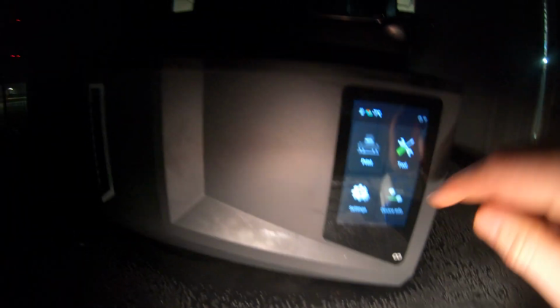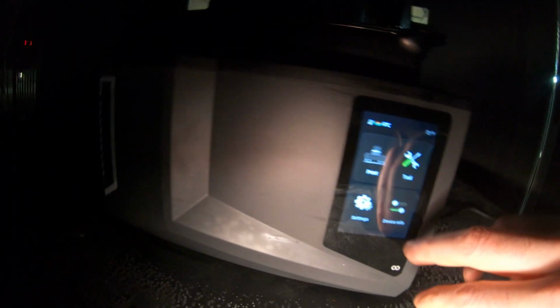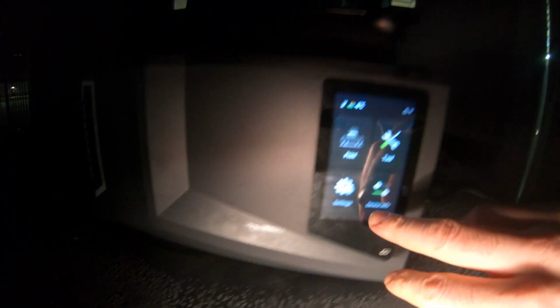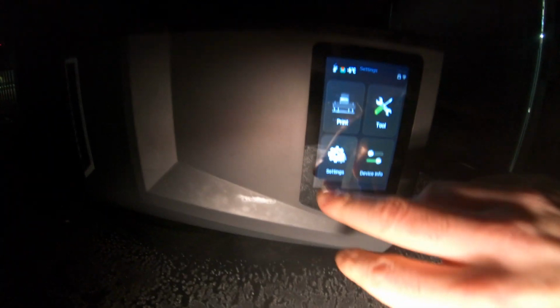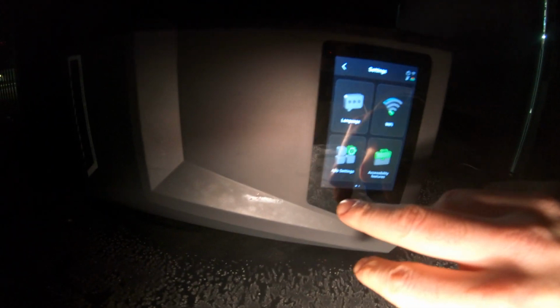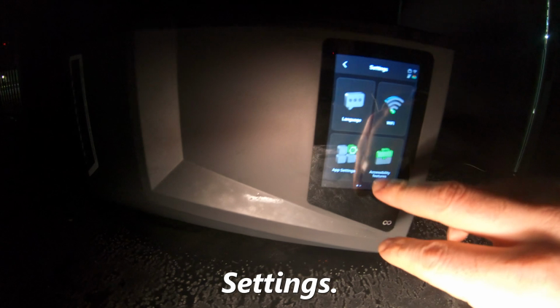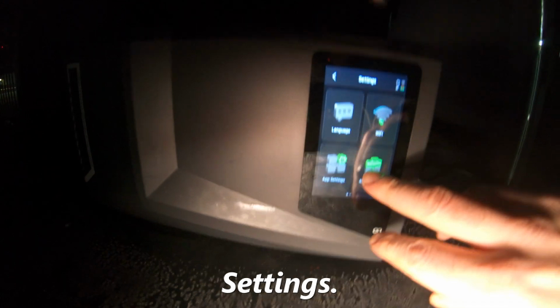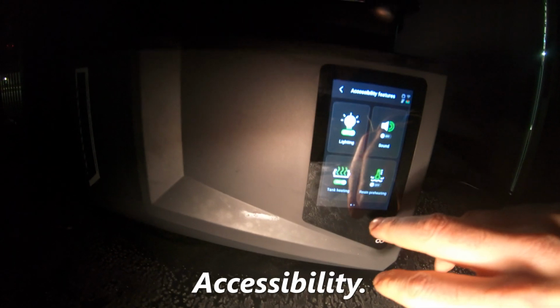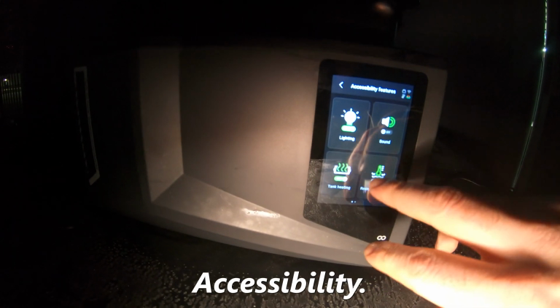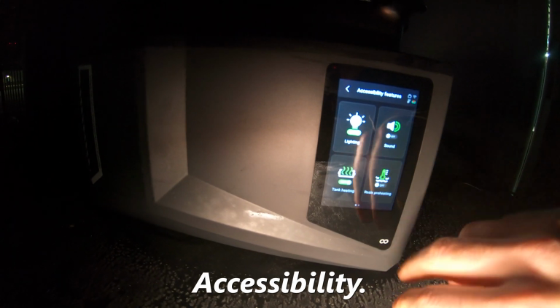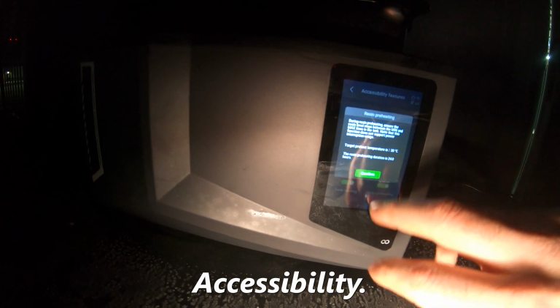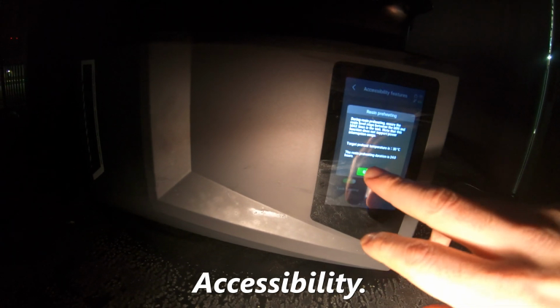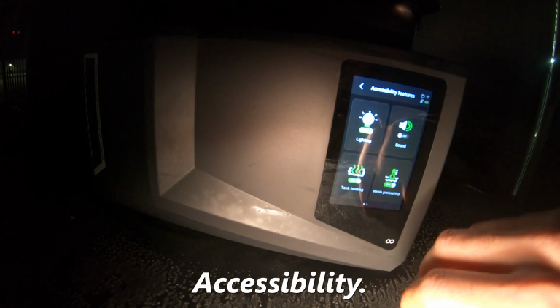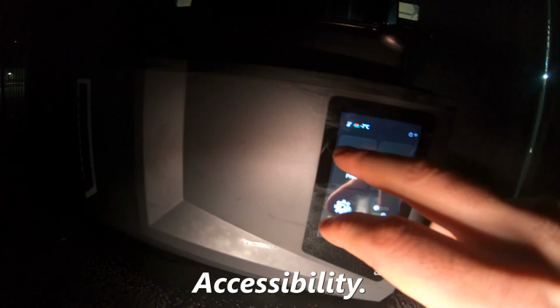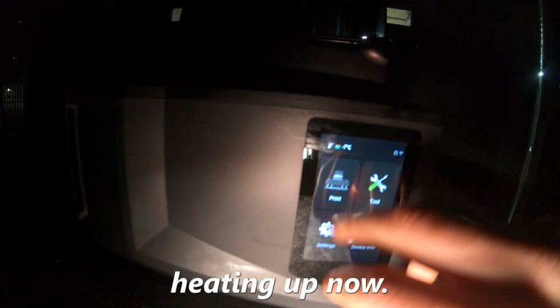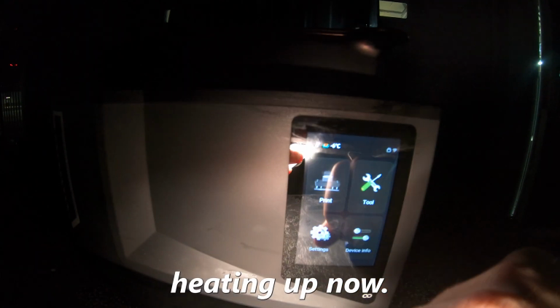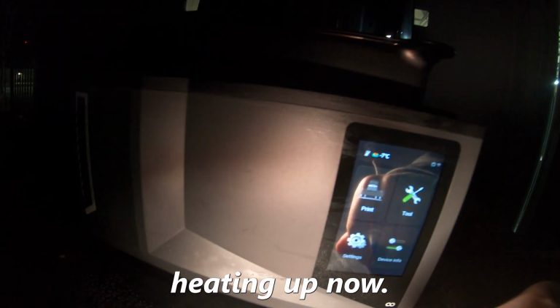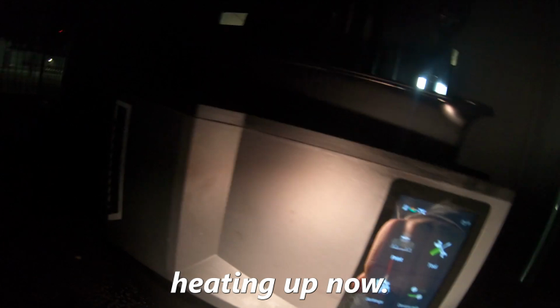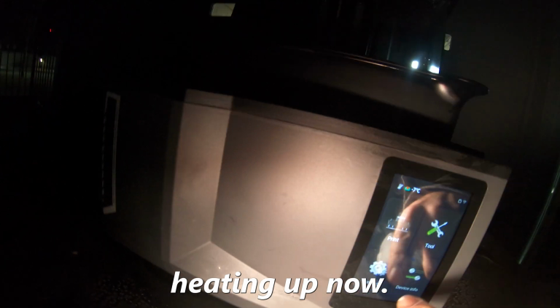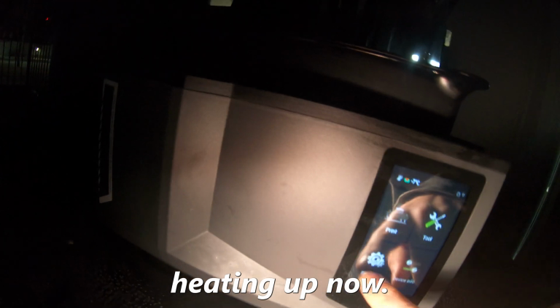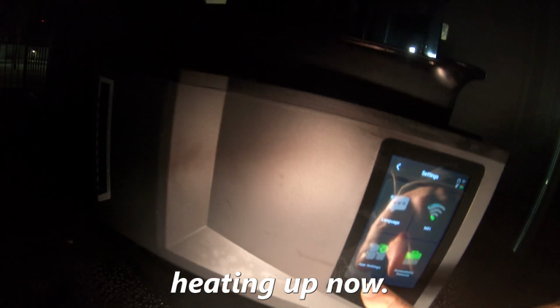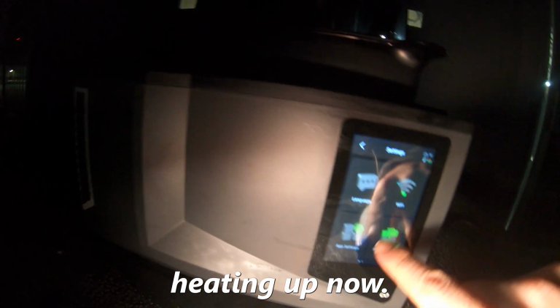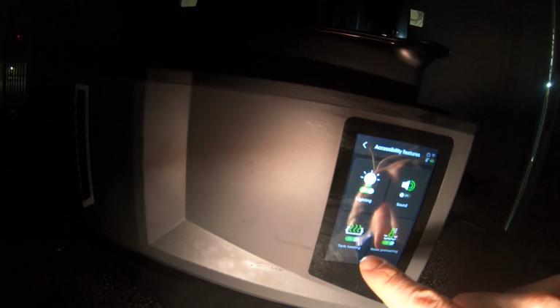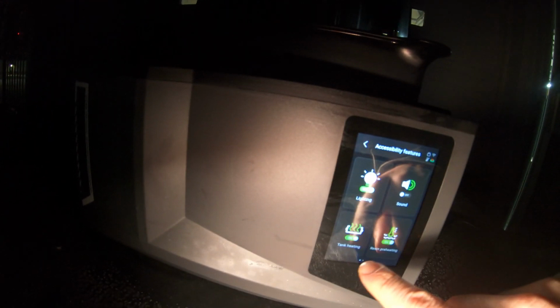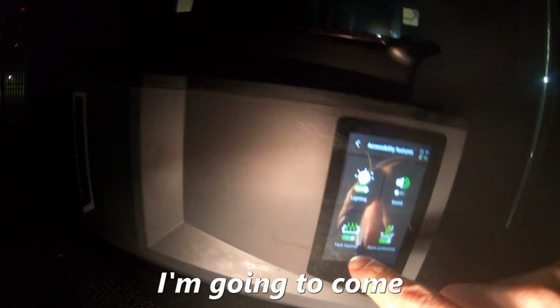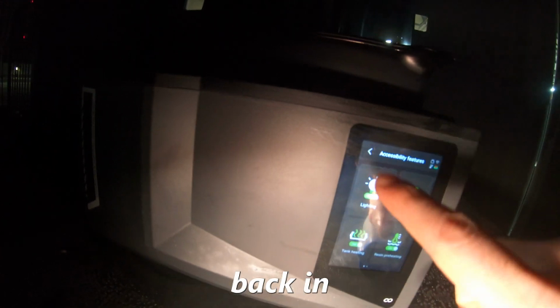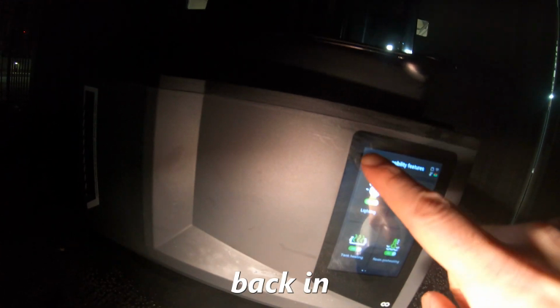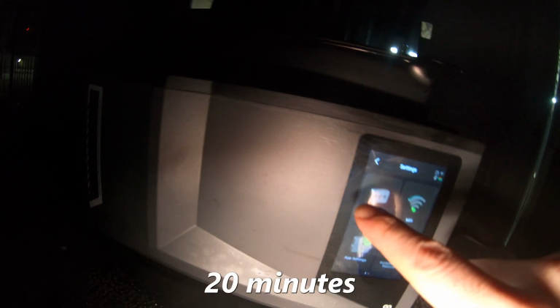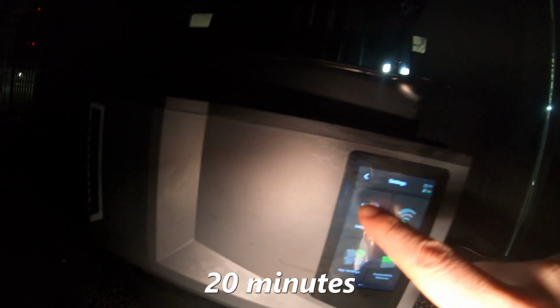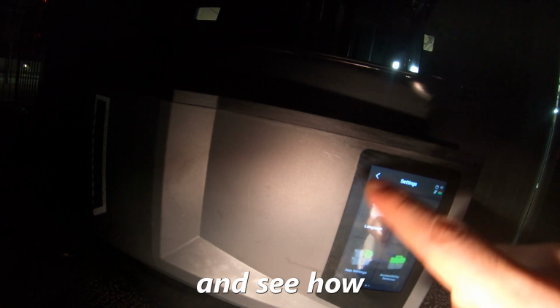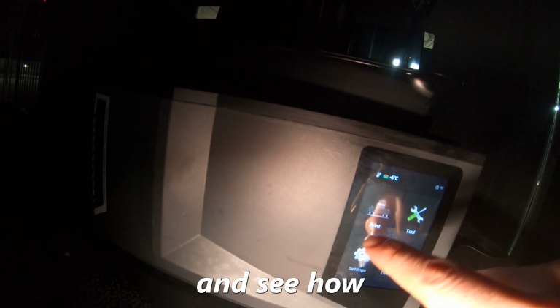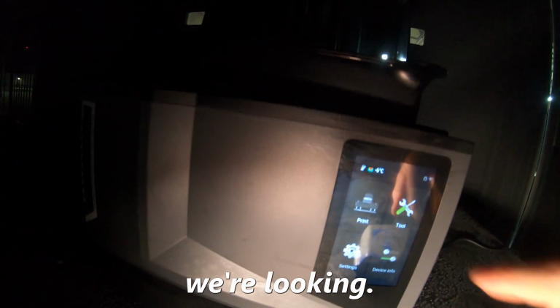Settings, accessibility — should be heating up now. I'm gonna come back in 20 minutes and see how we're looking.